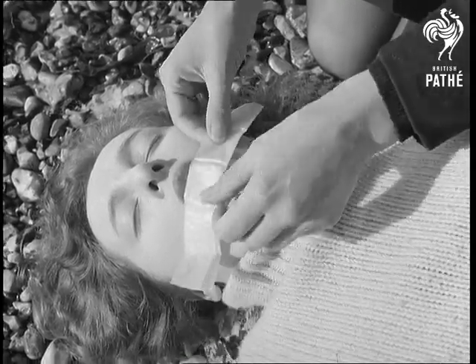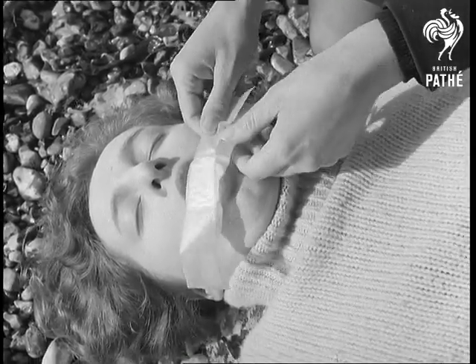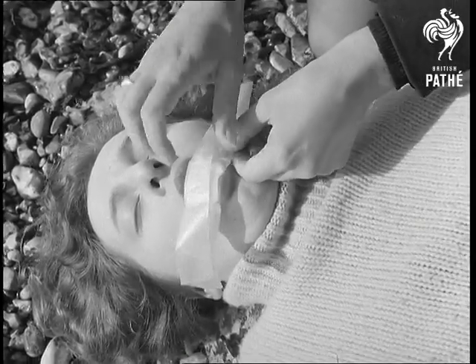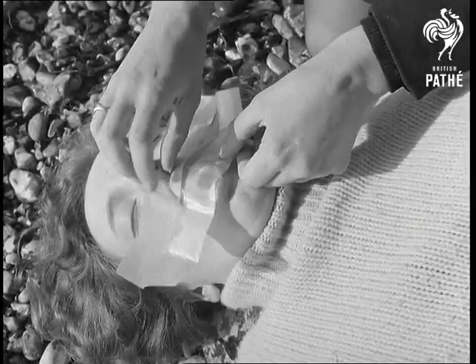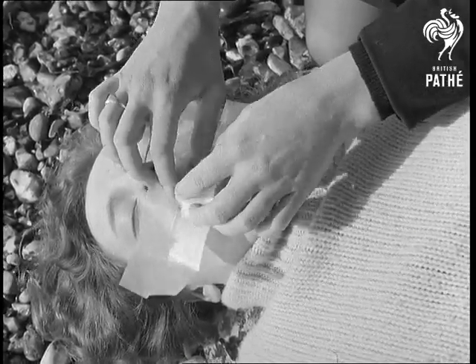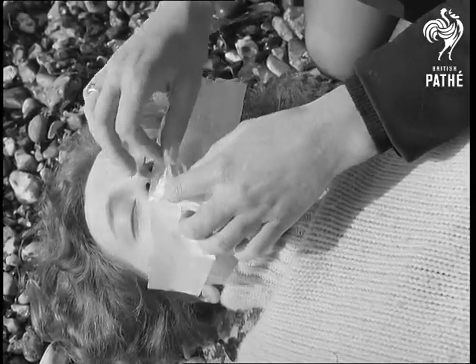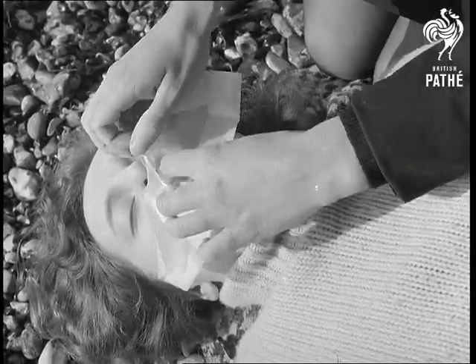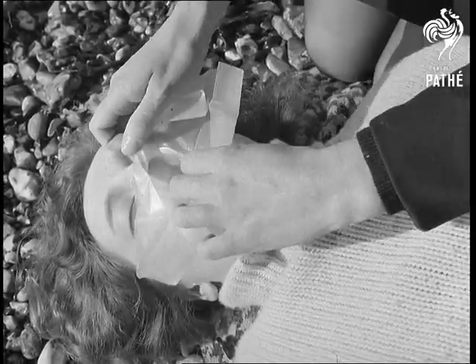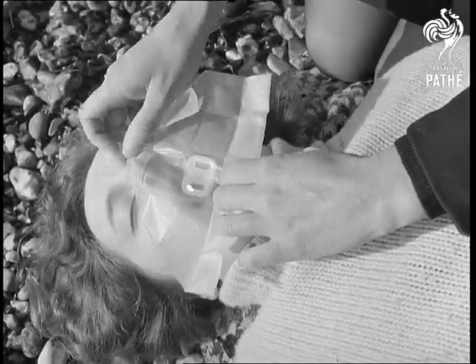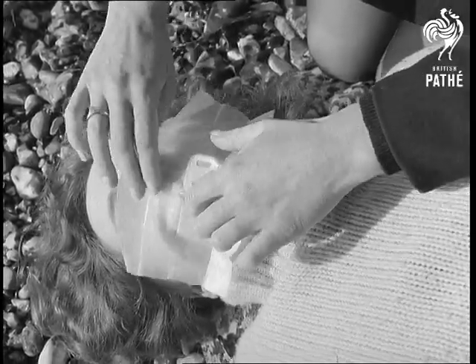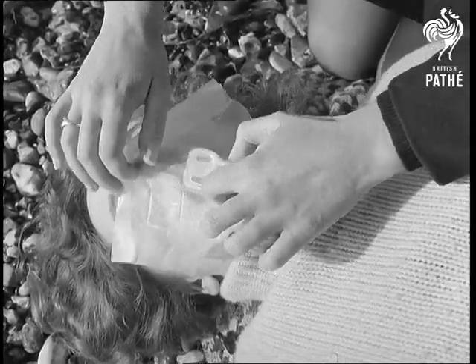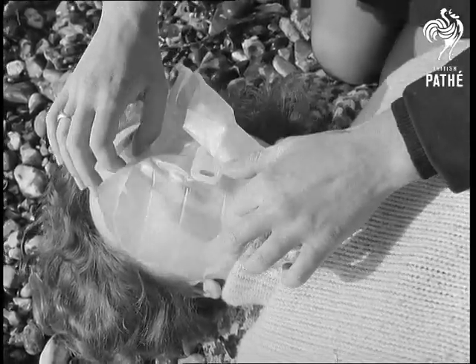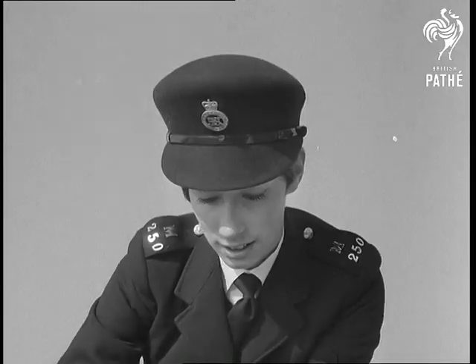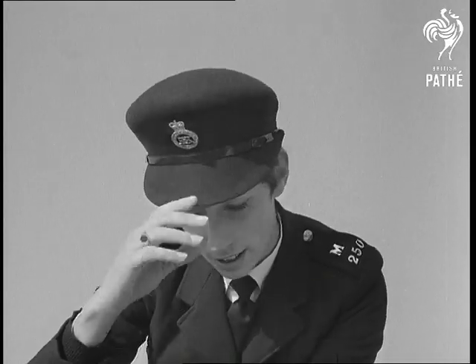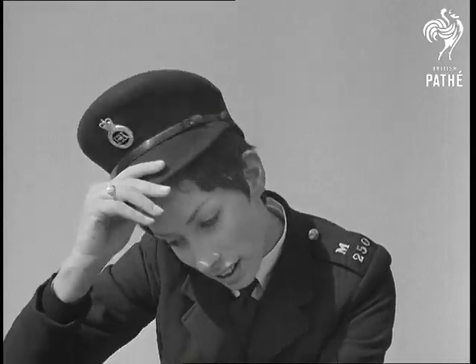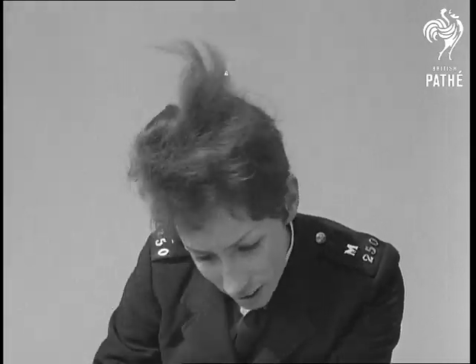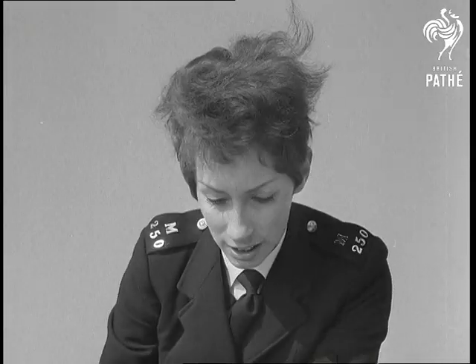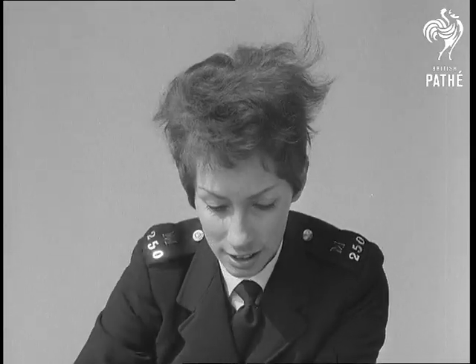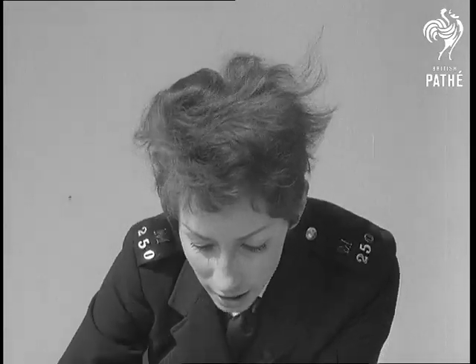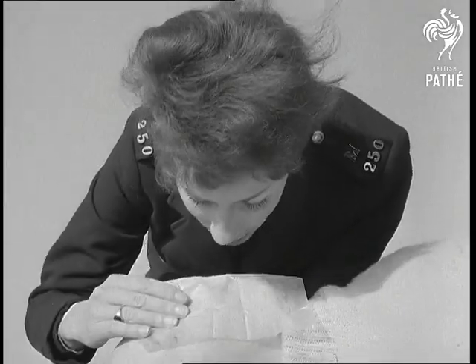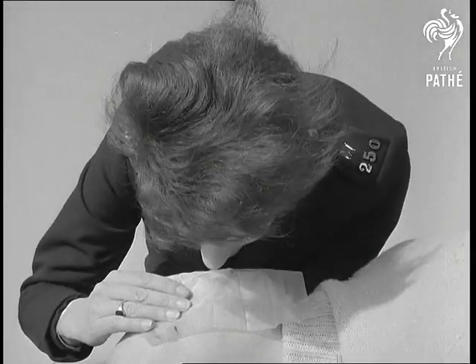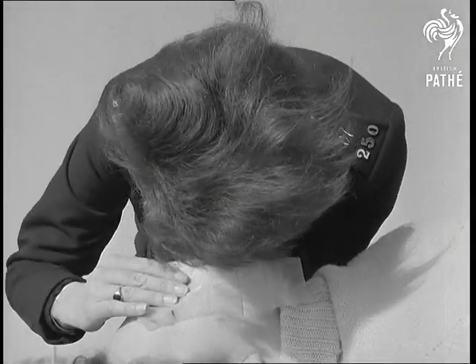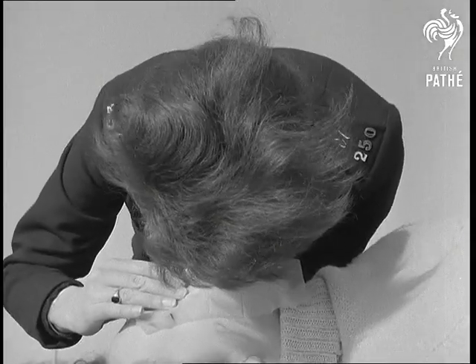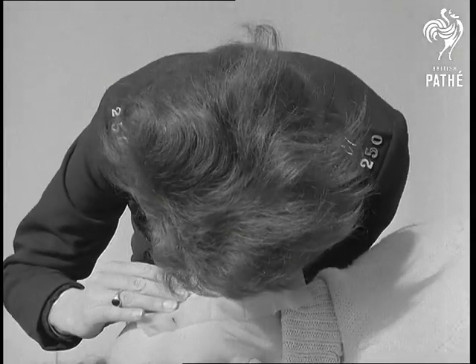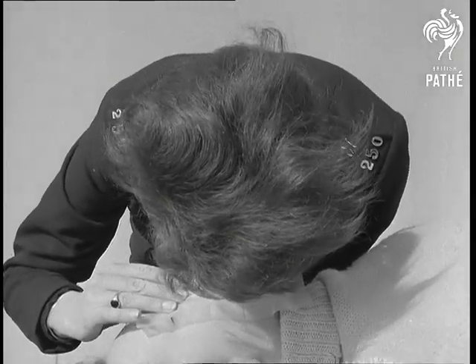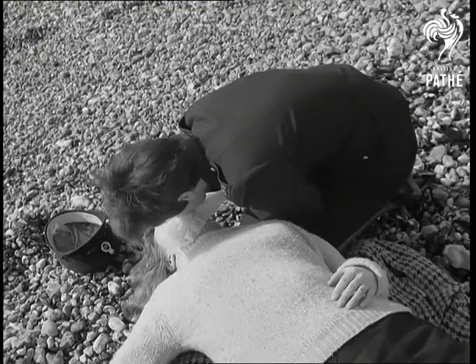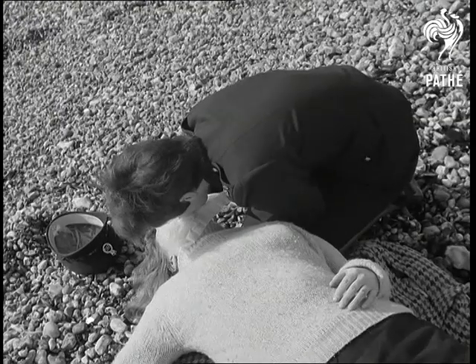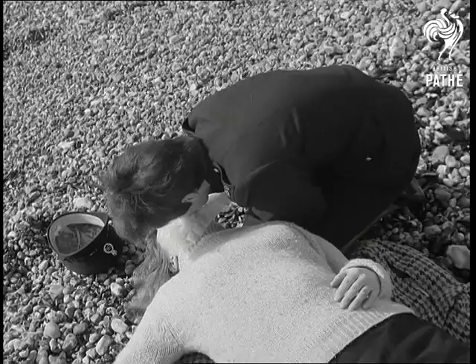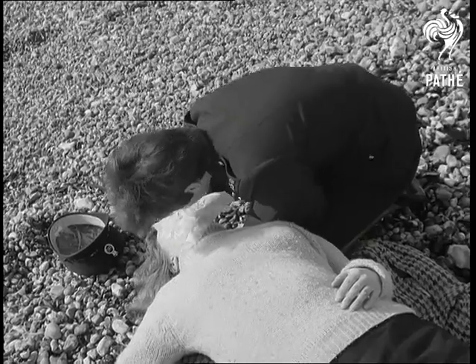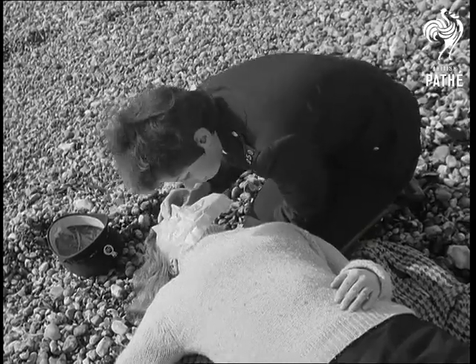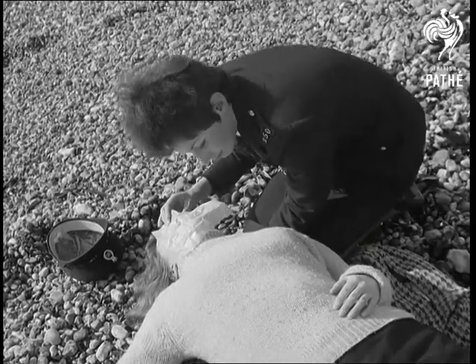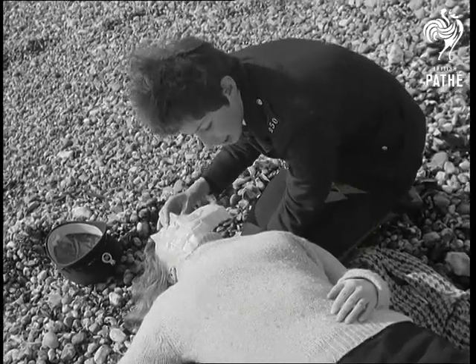It's the invention of a Sussex policeman — a method of improving the kiss of life technique. The device consists of a nylon mouthpiece incorporating a one-way valve. Simple but effective.